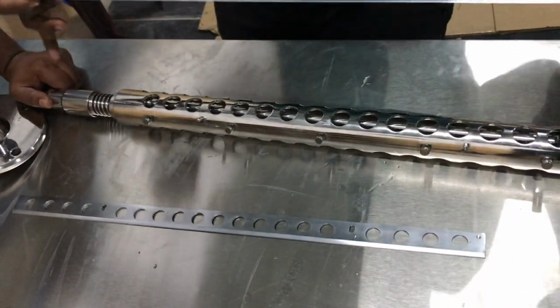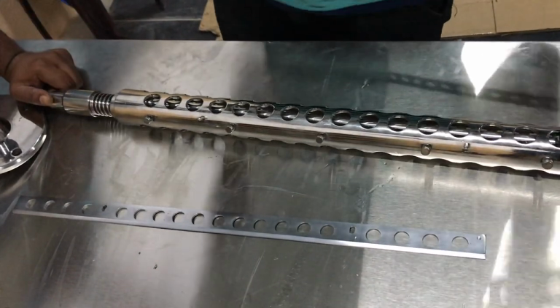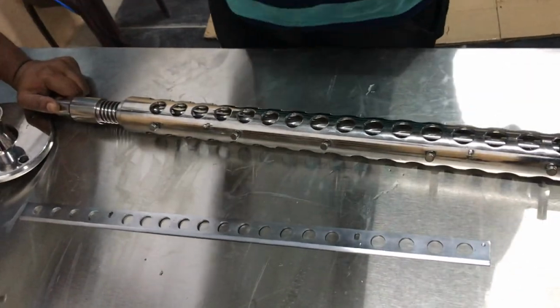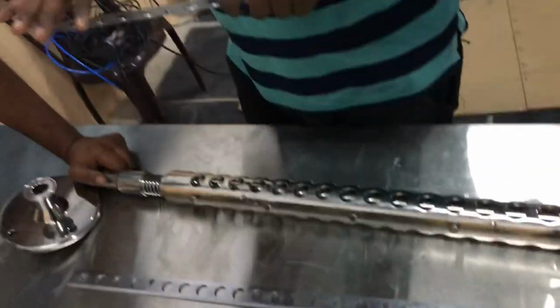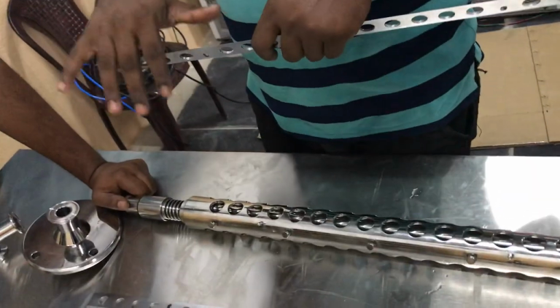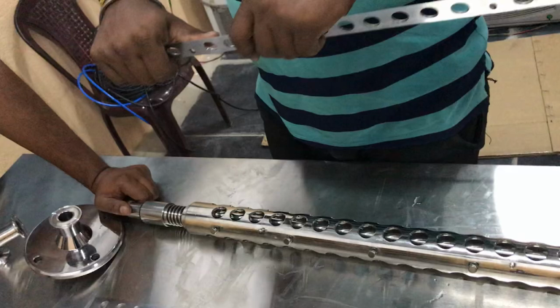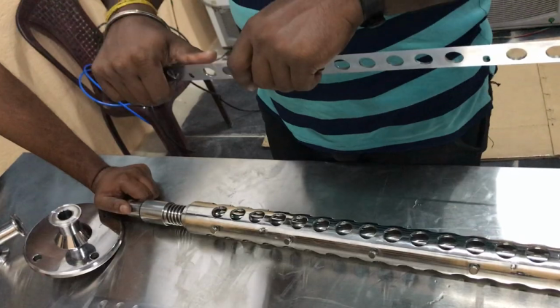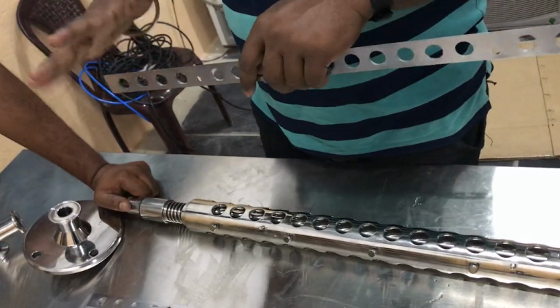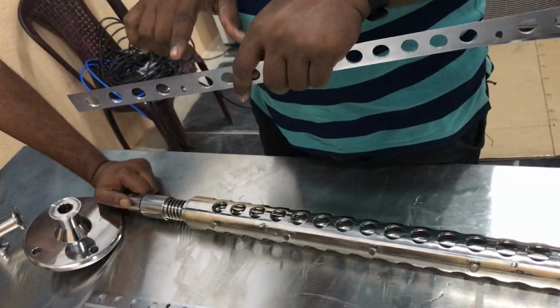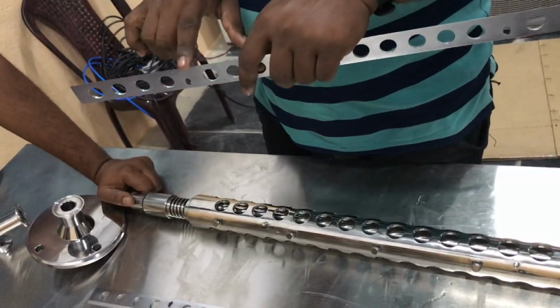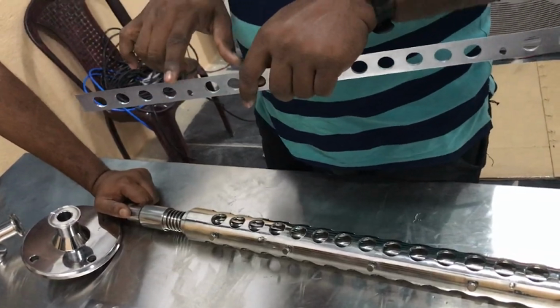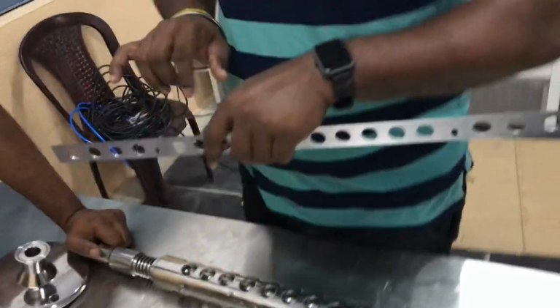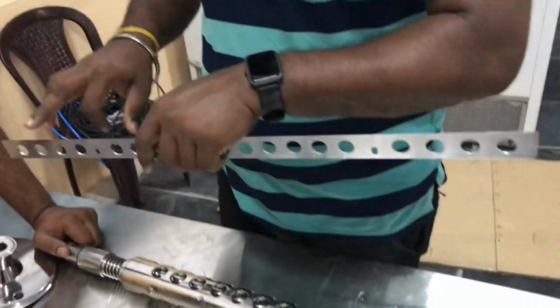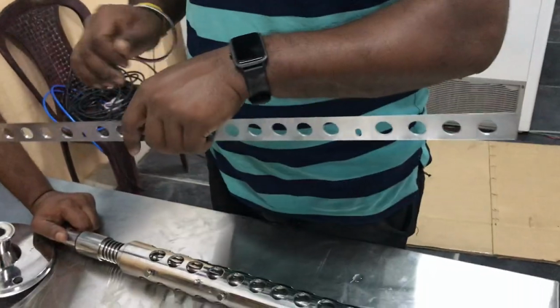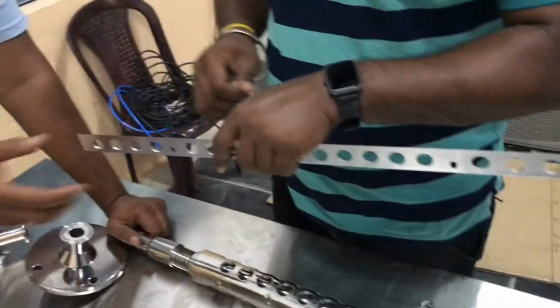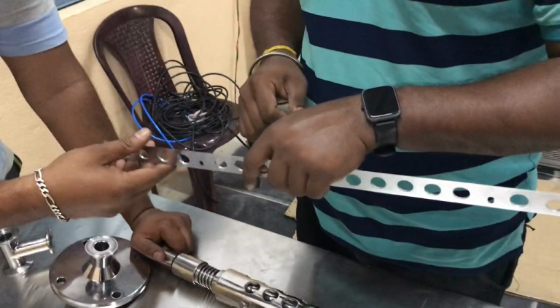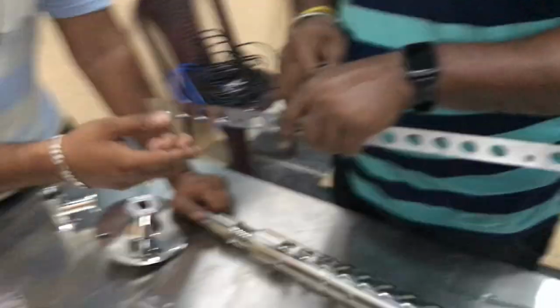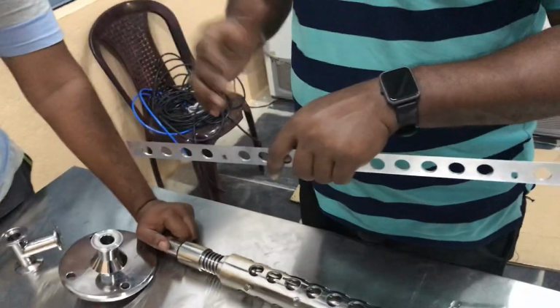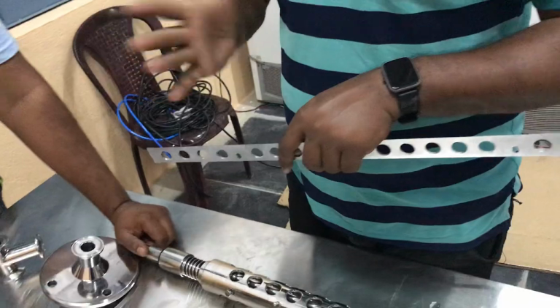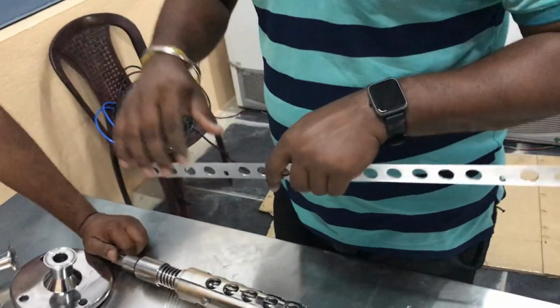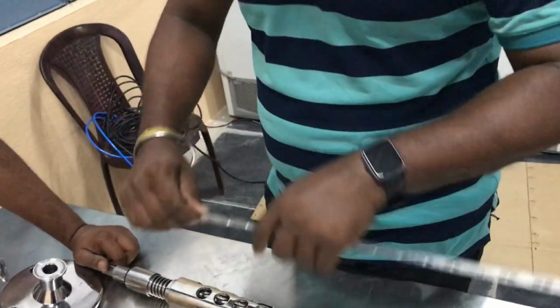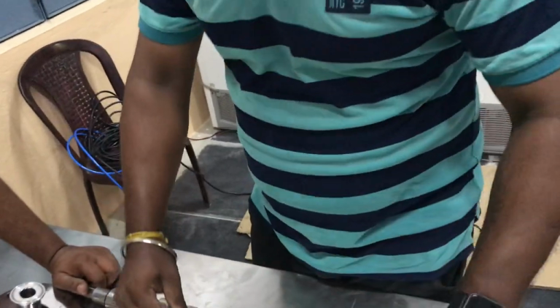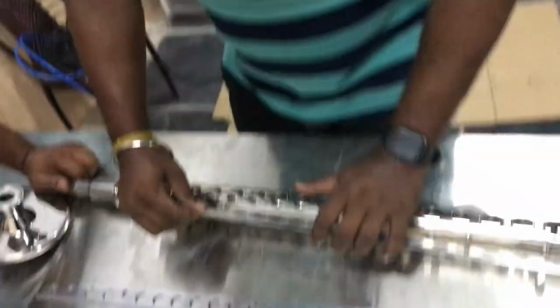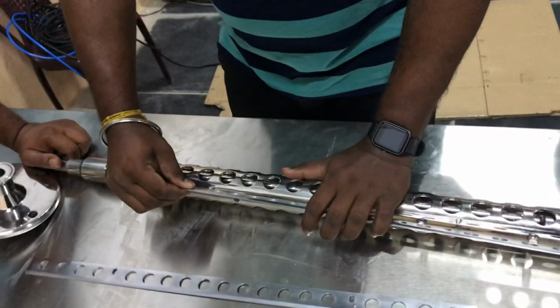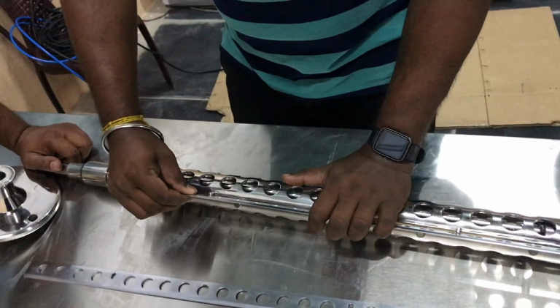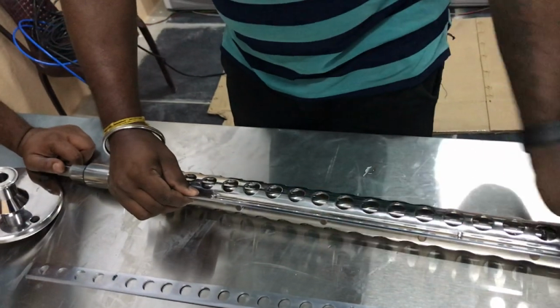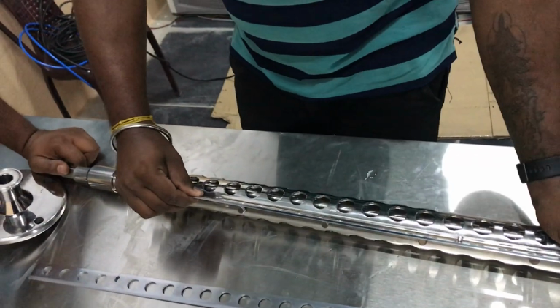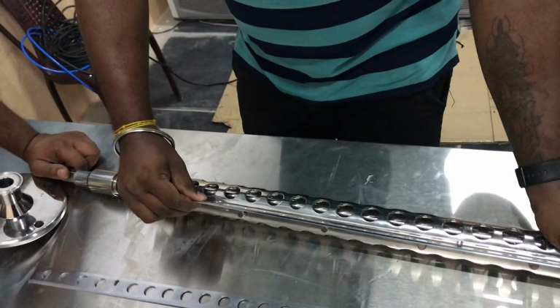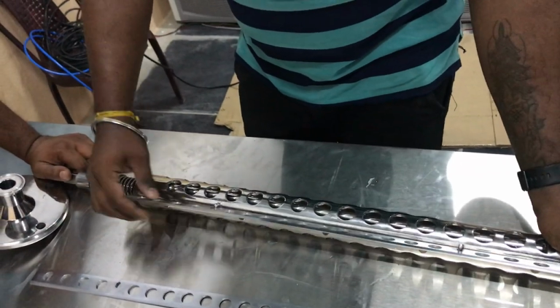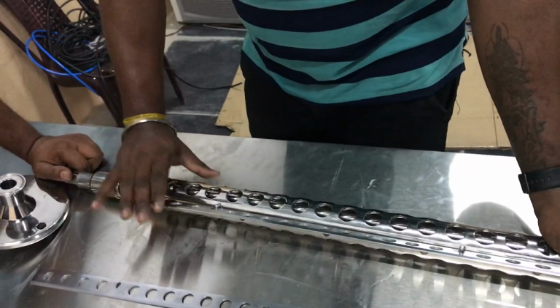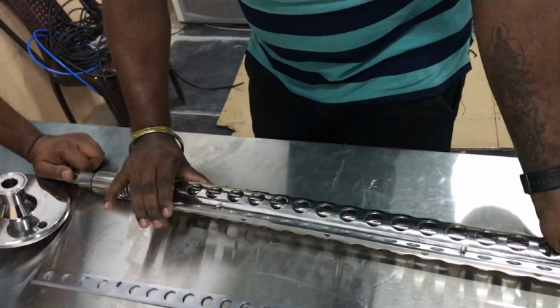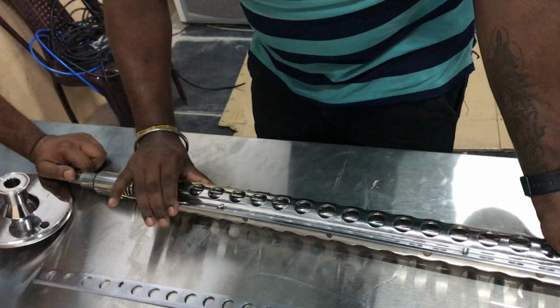You can see the blade. Now the blade is sharp. Very sharp. You can lift this blade. This blade is sharp.